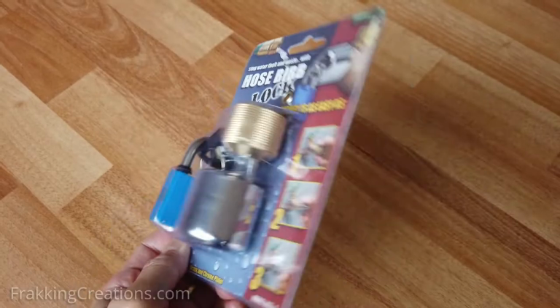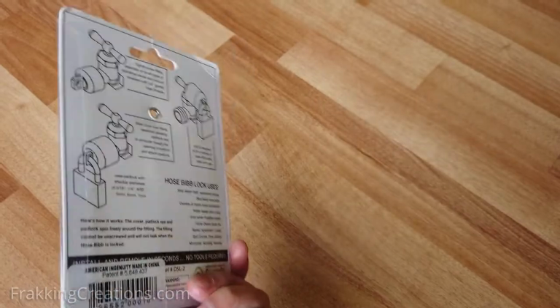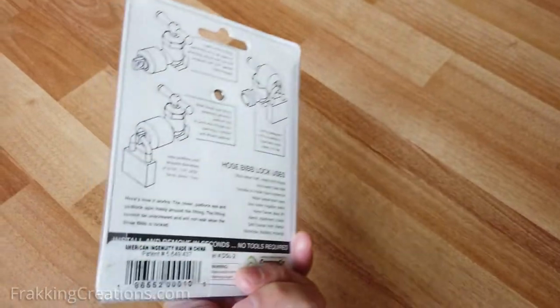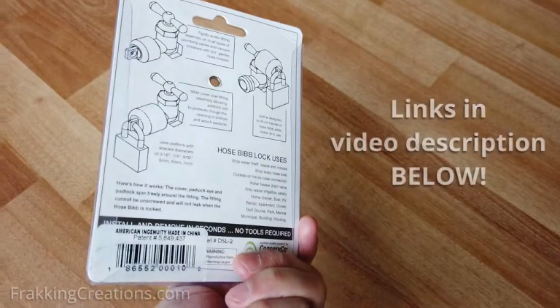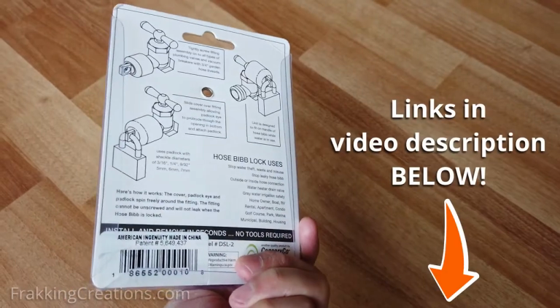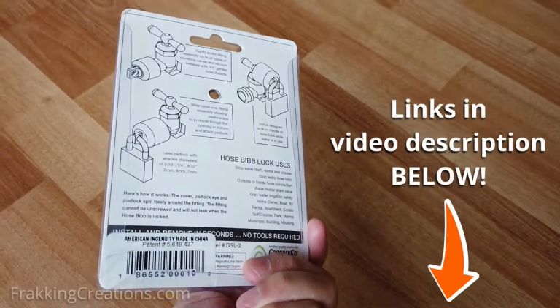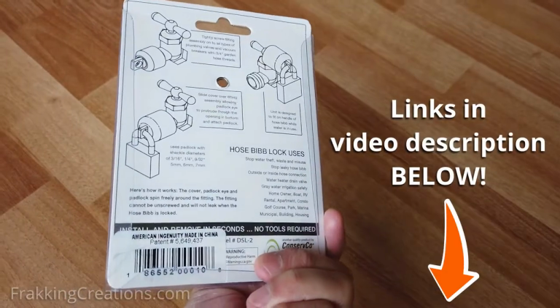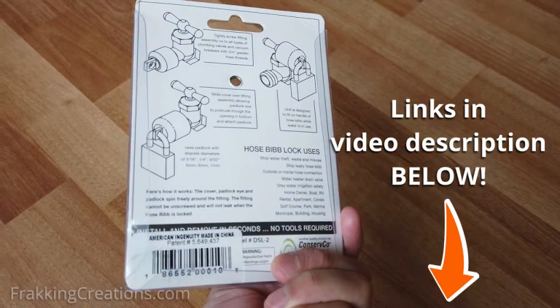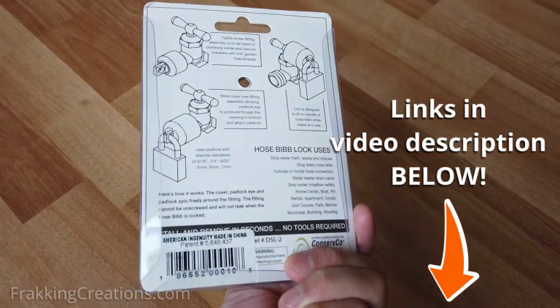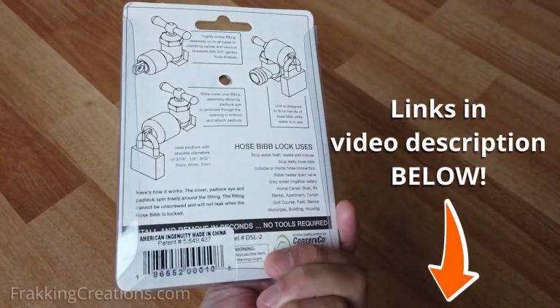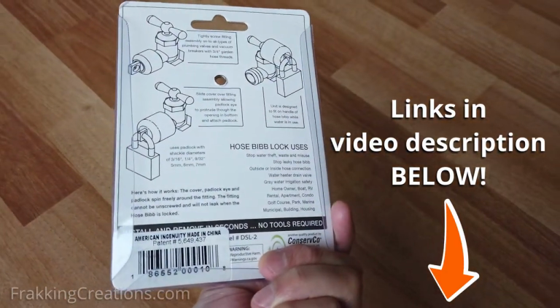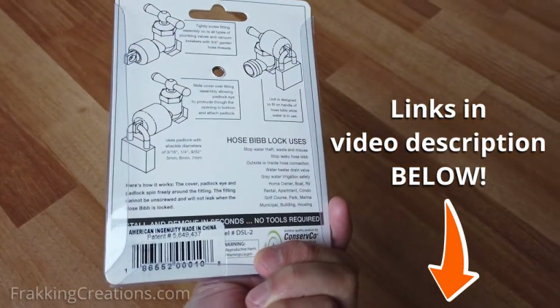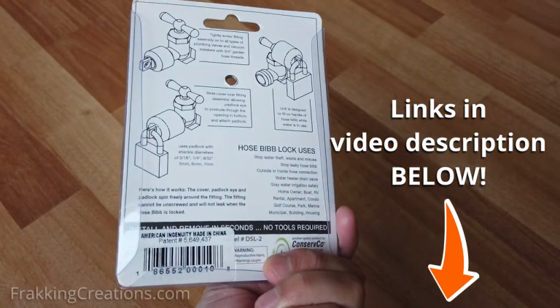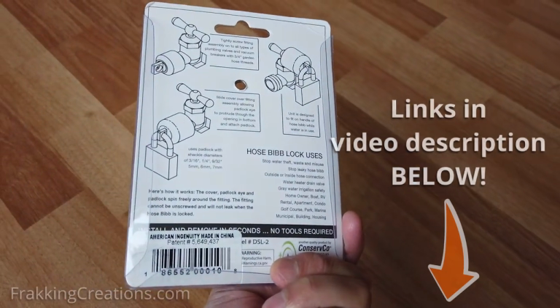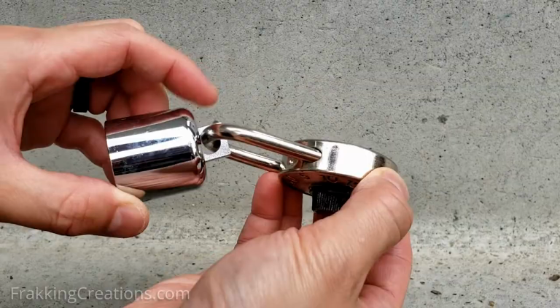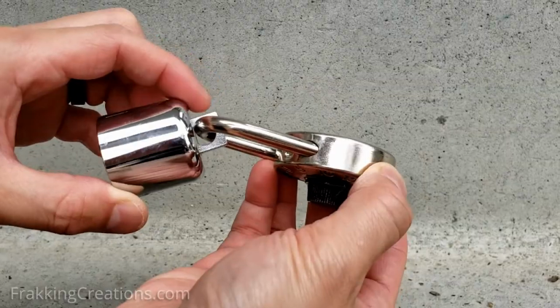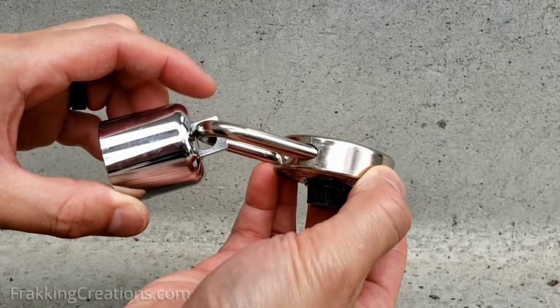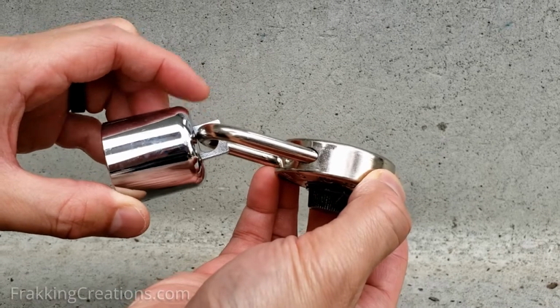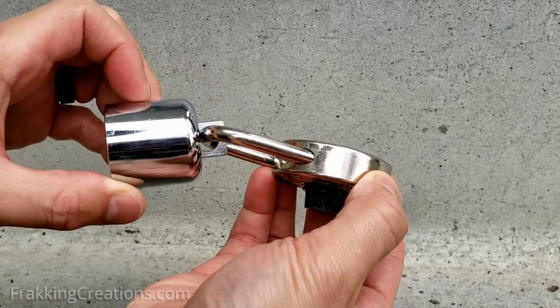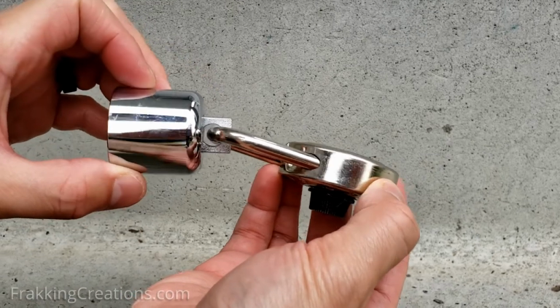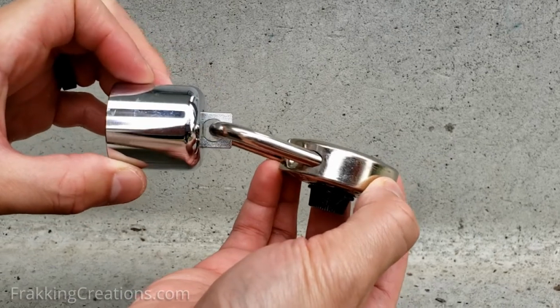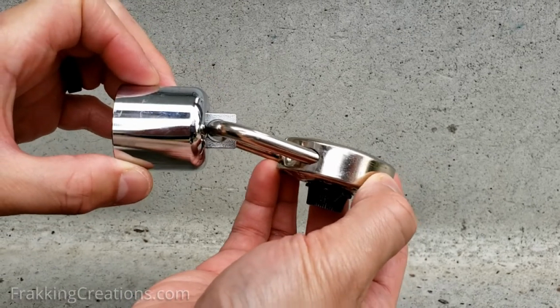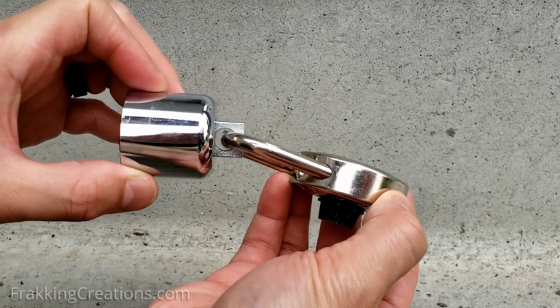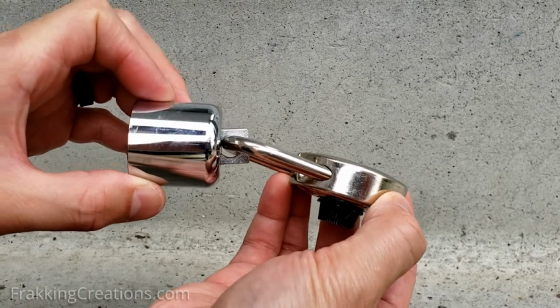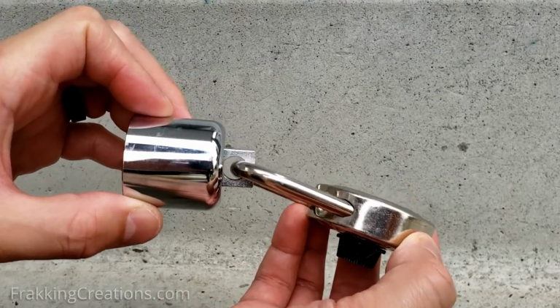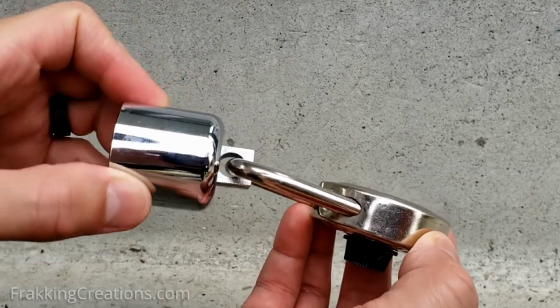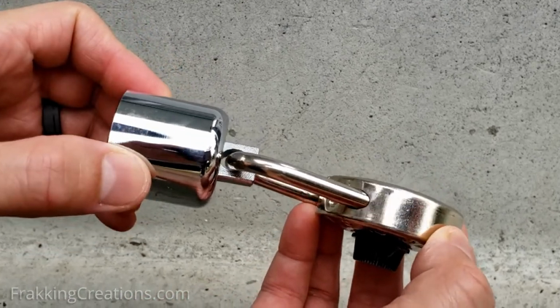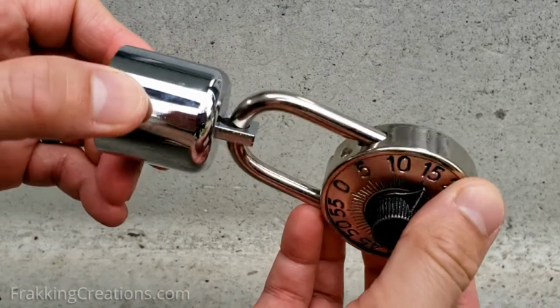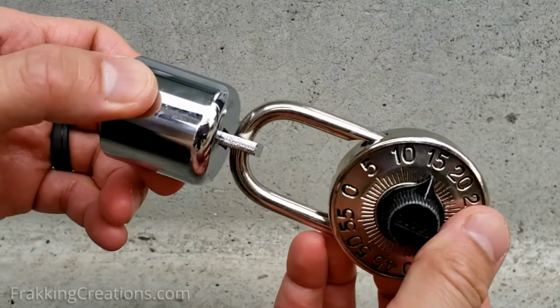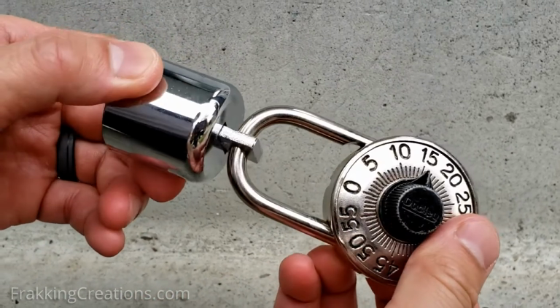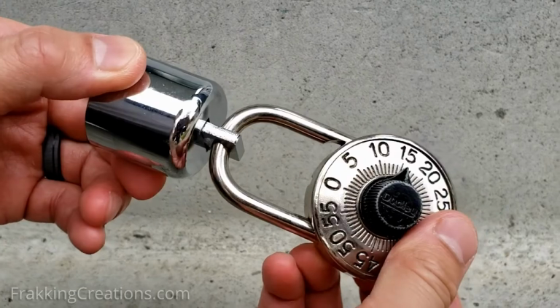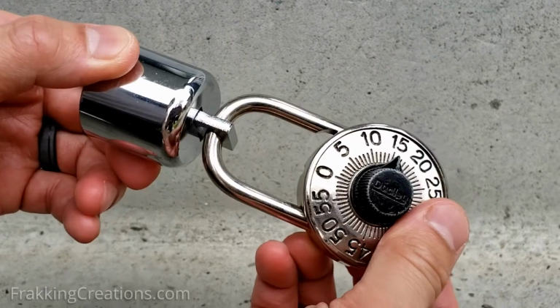I've included links for both versions in the video description below for you to purchase these locks. Note that the faucet lock fits locks with shackle diameters from 5 to 7 millimeters, so make sure to get a lock that fits.